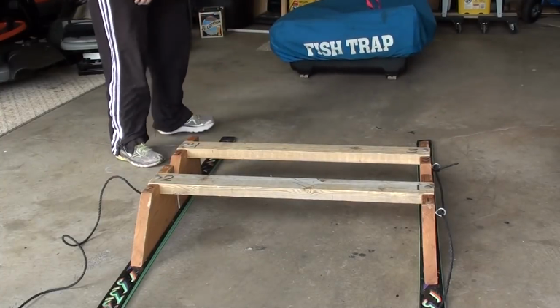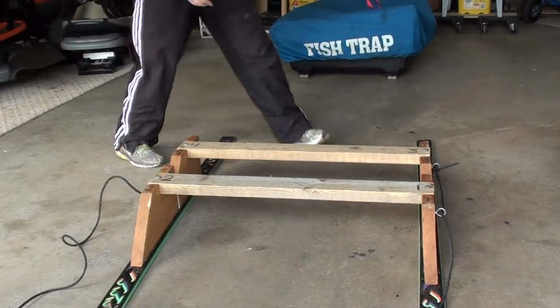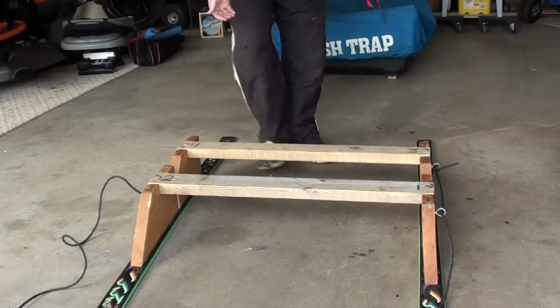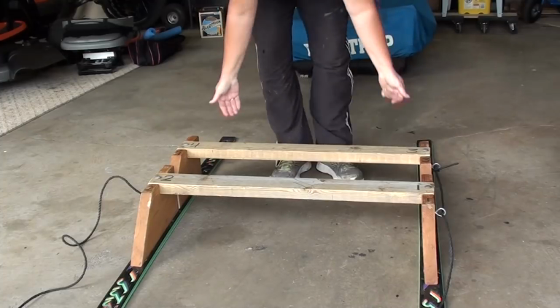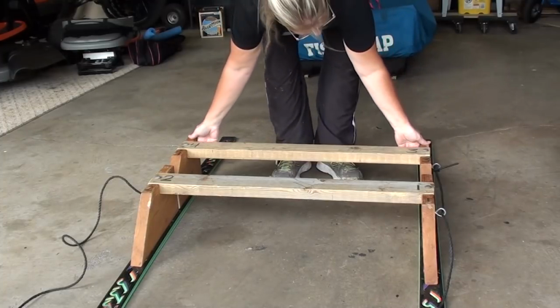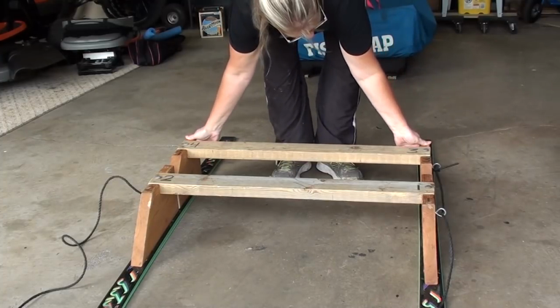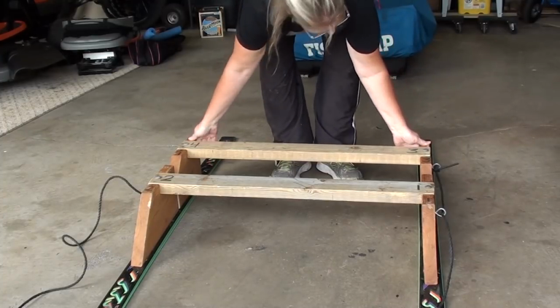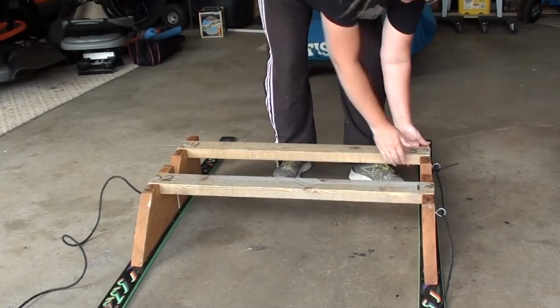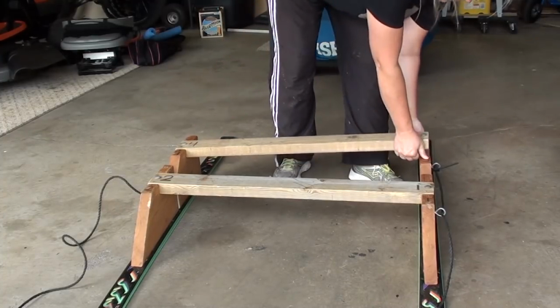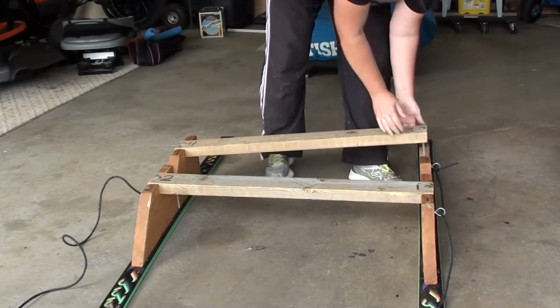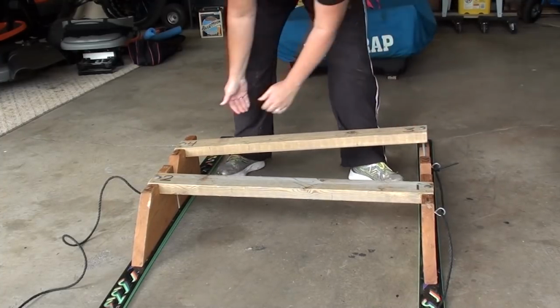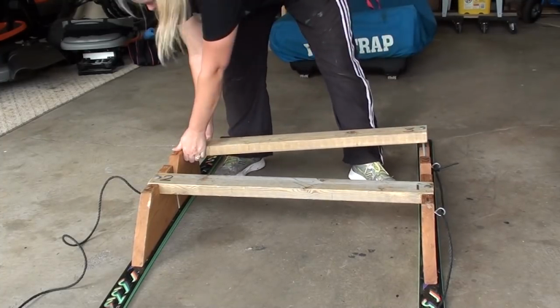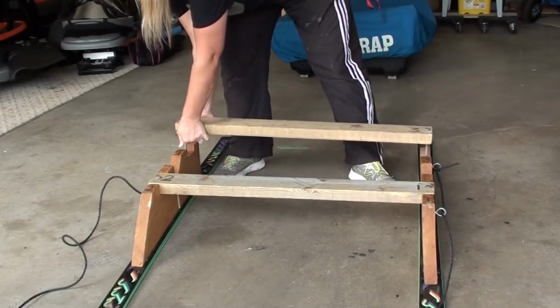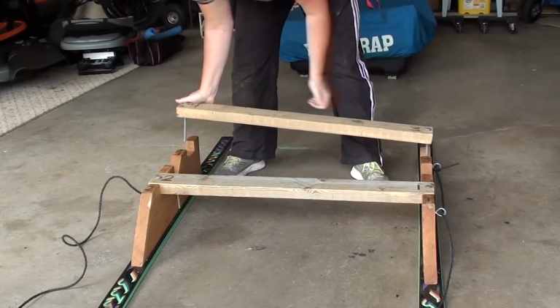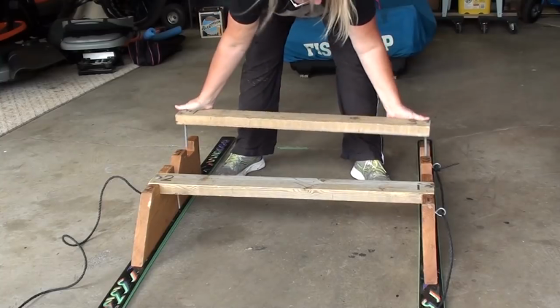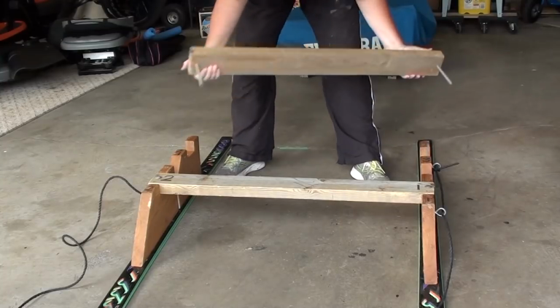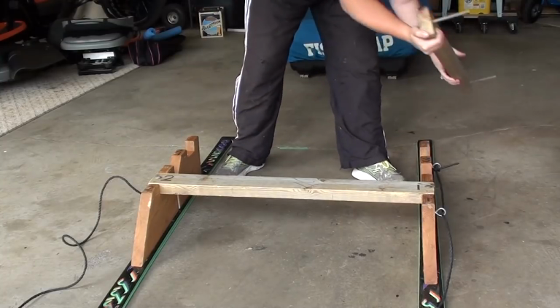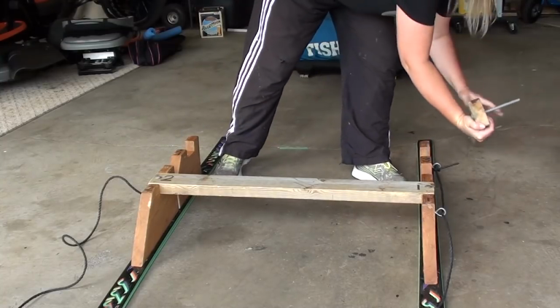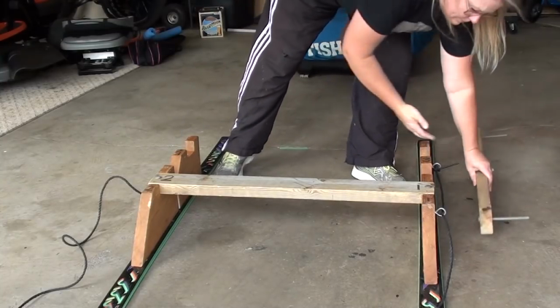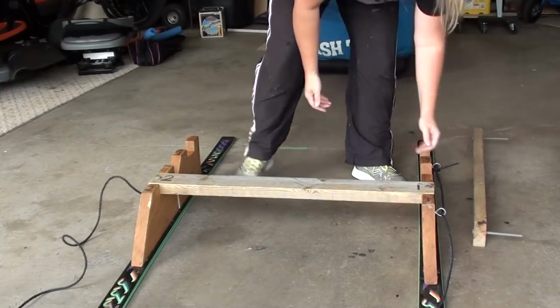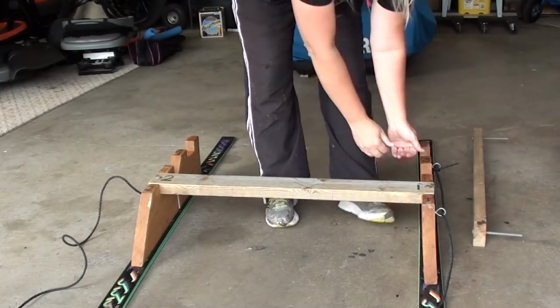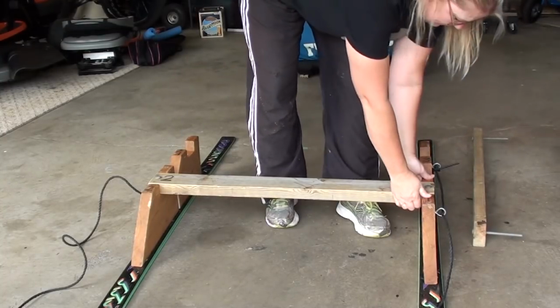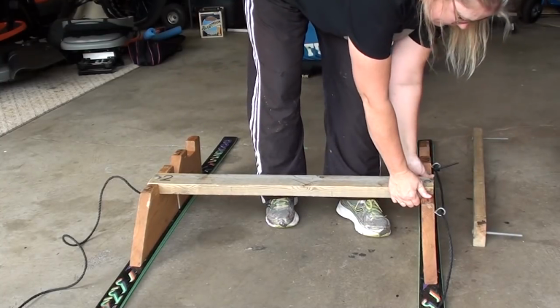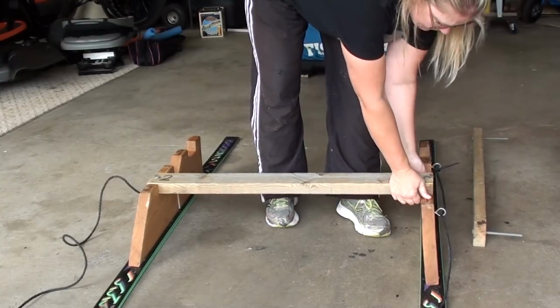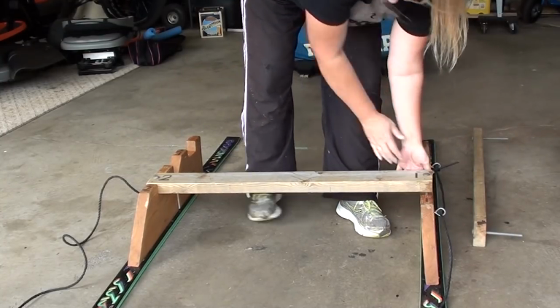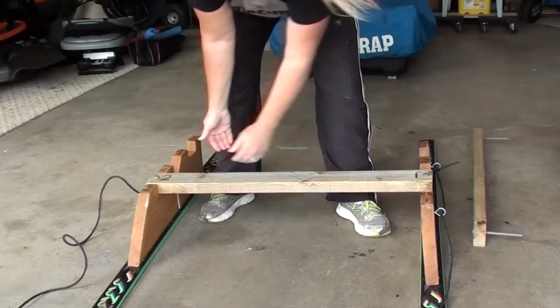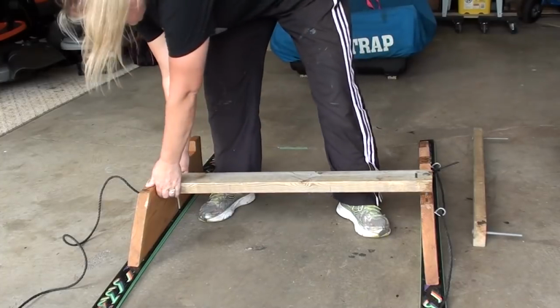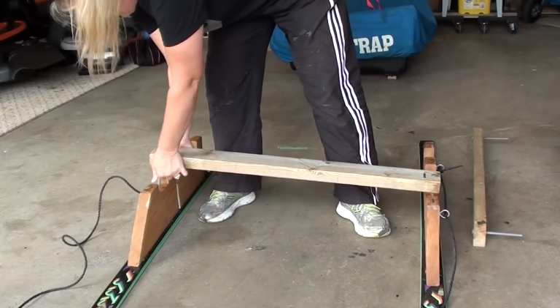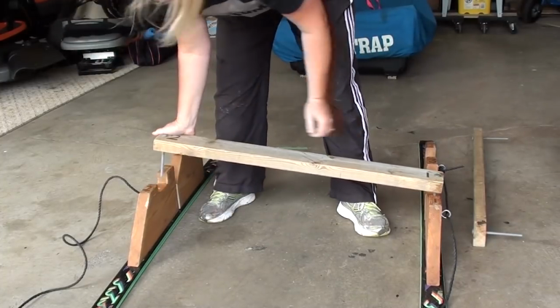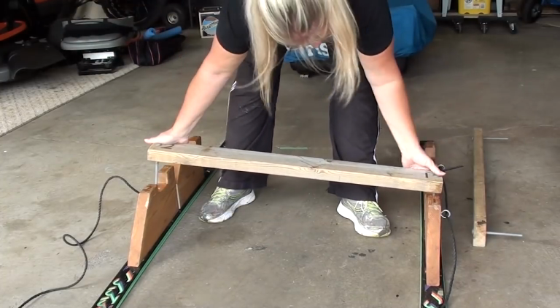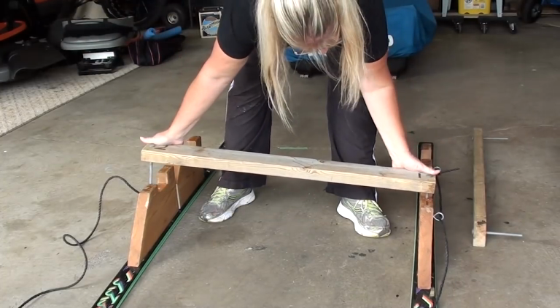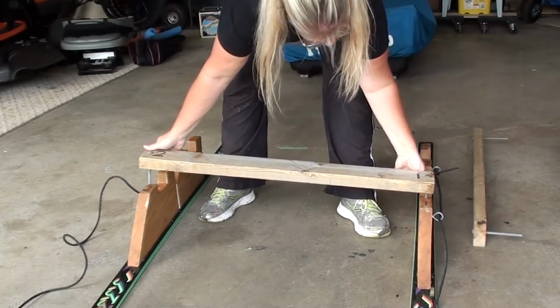Another nice thing about these smitties is on windy days, you can take it apart once you get on your ice and get your portable set up. You can use the parts to set on your skirt if there's not really any snow to bank it in. It works really, really well.